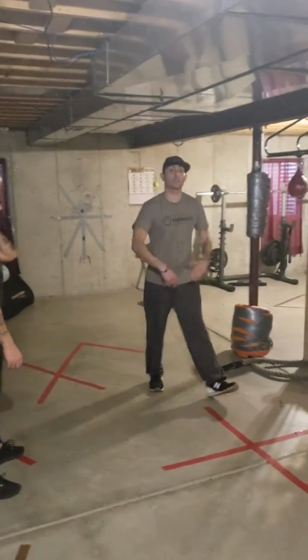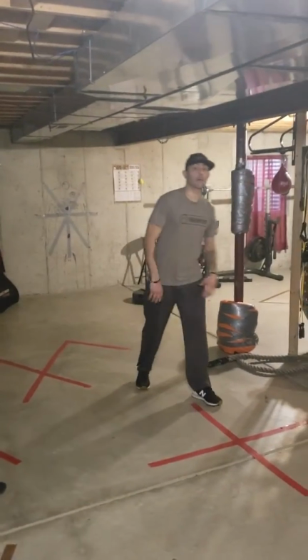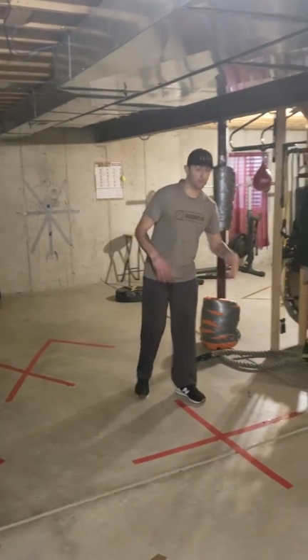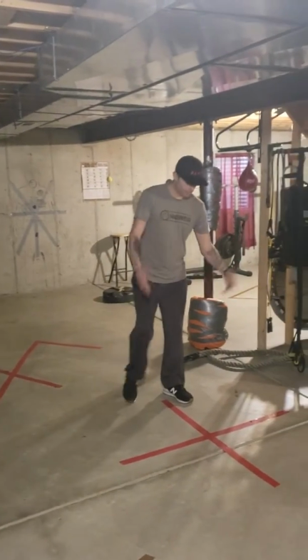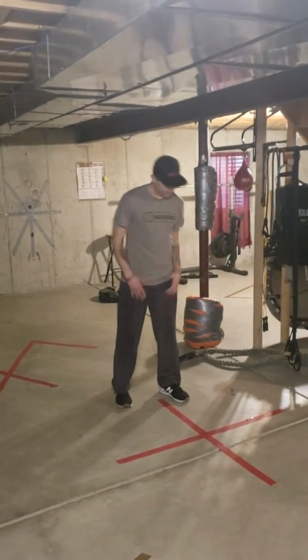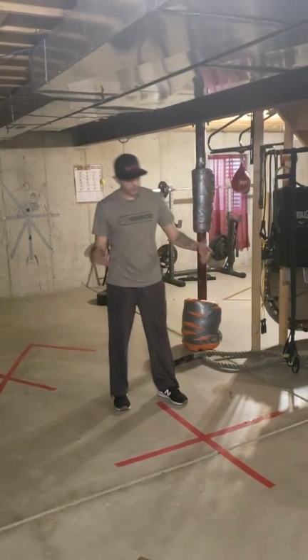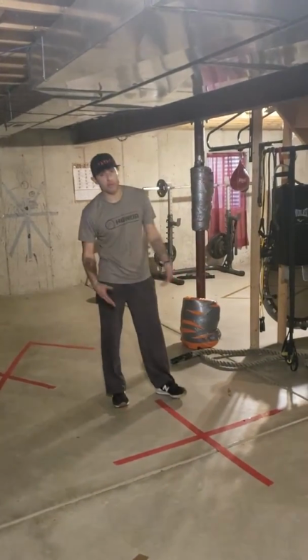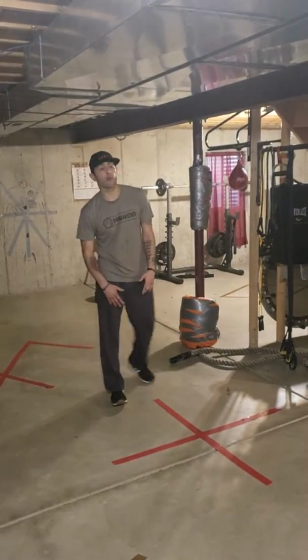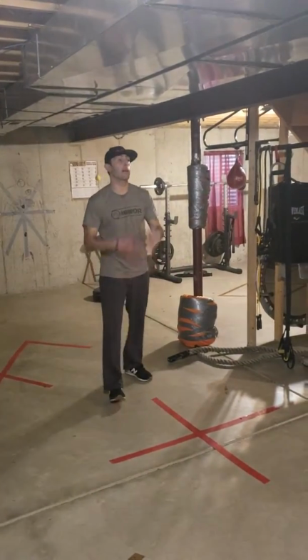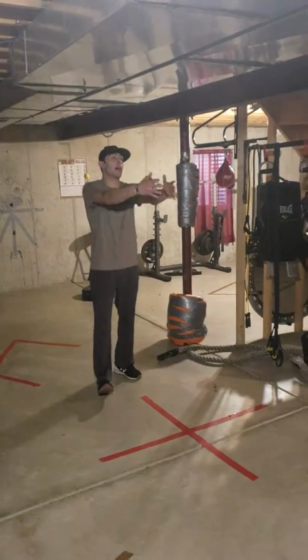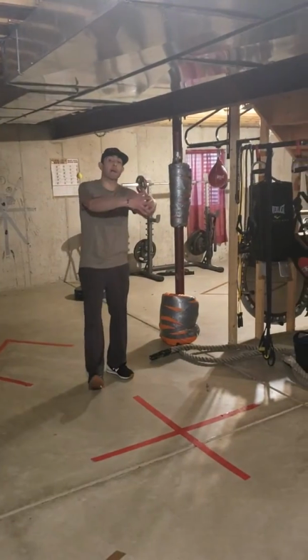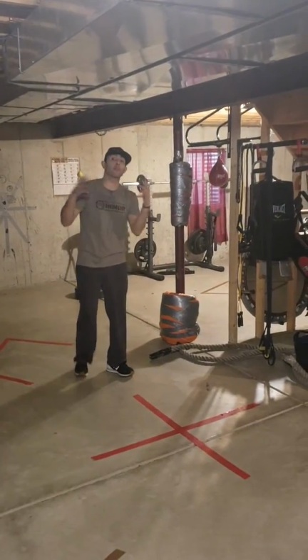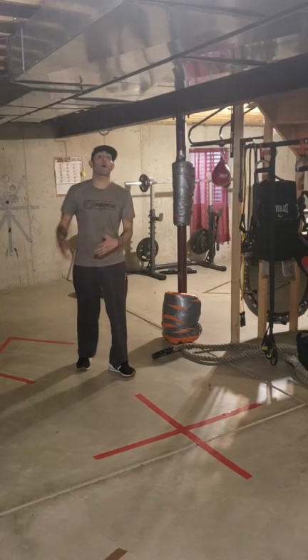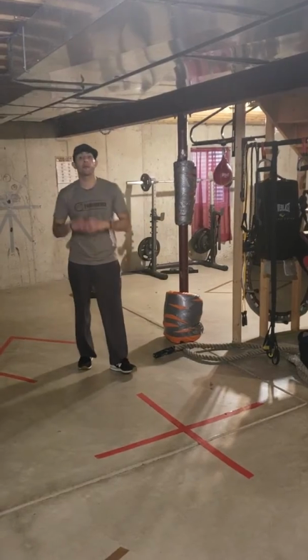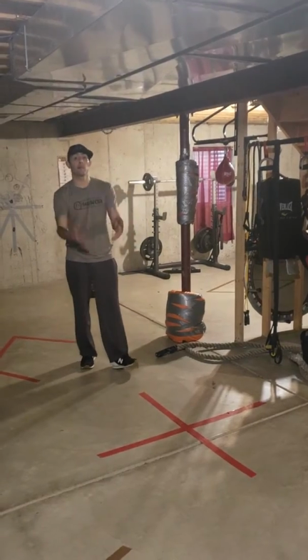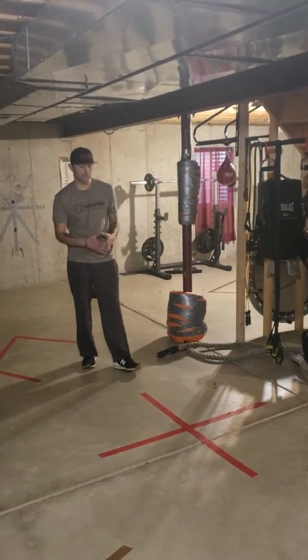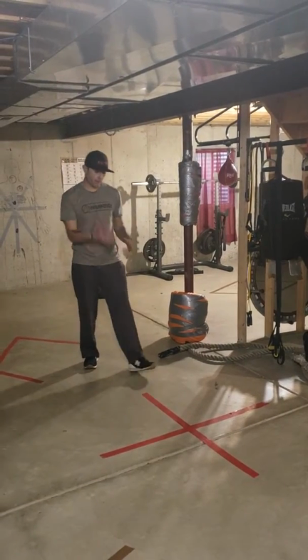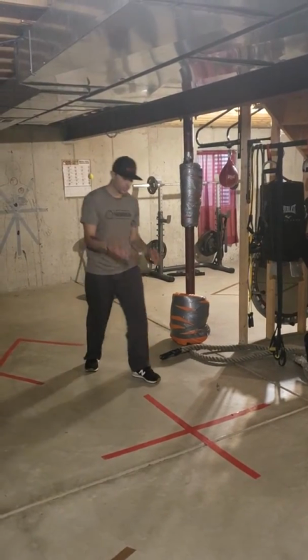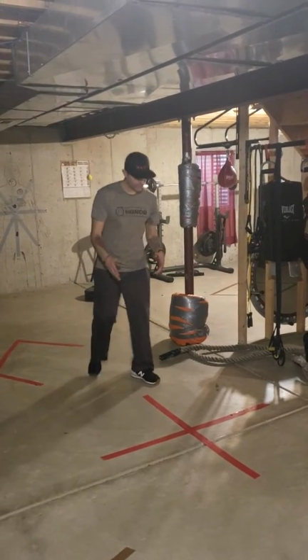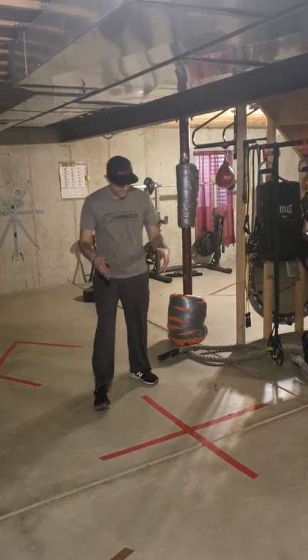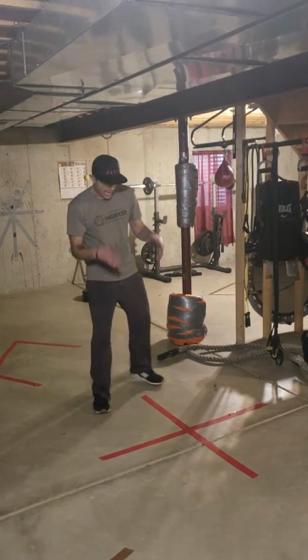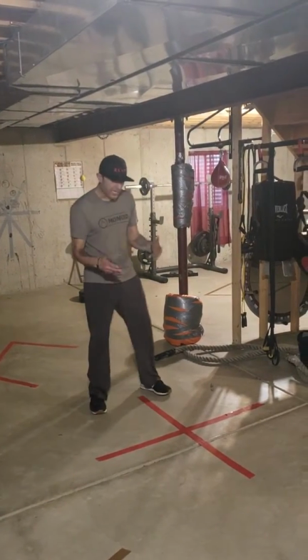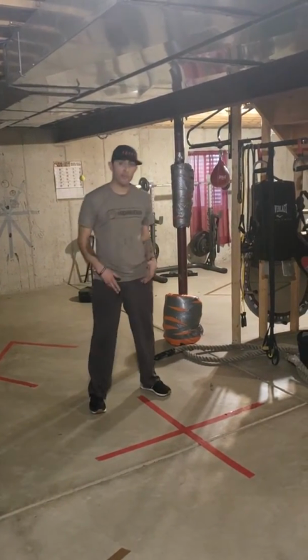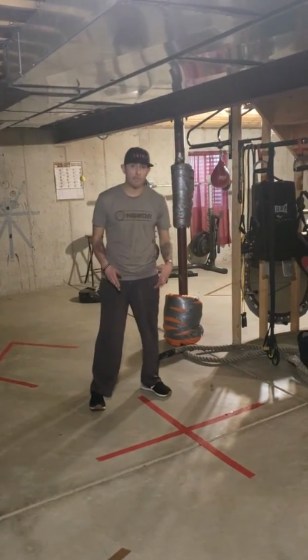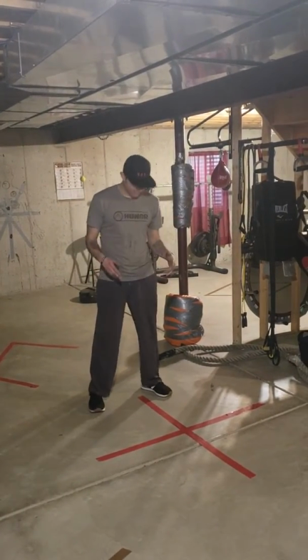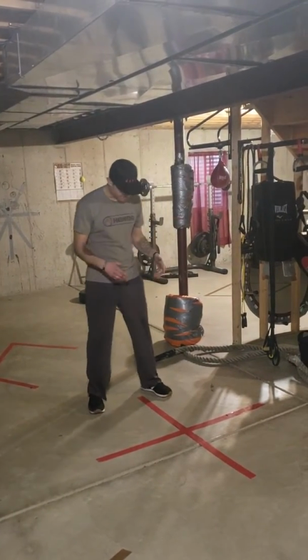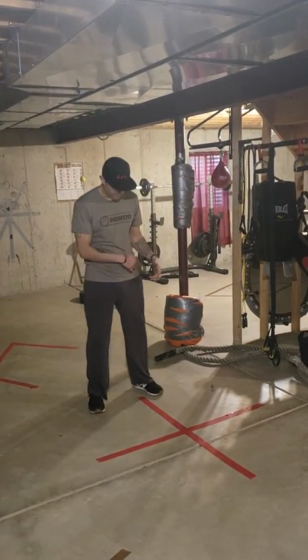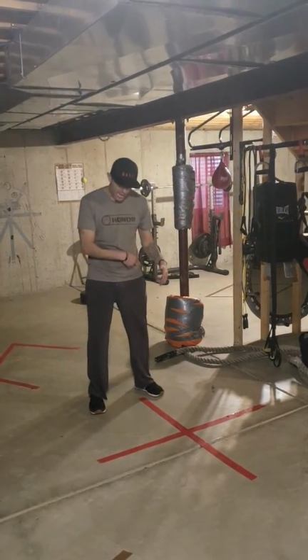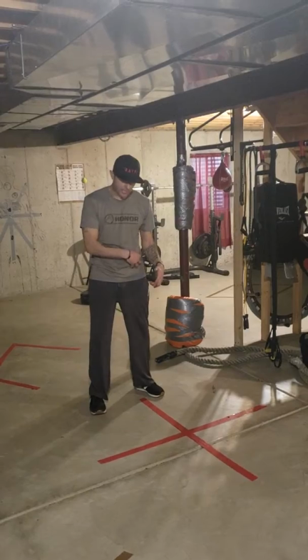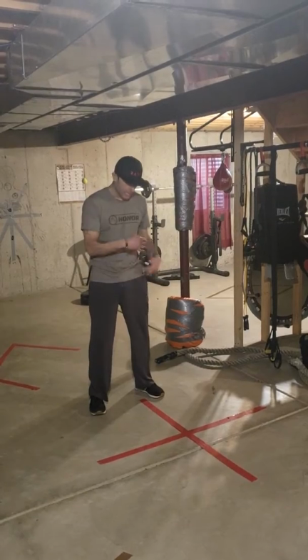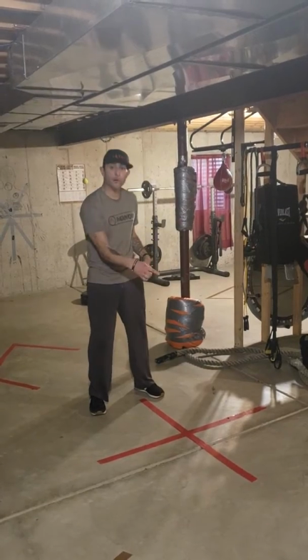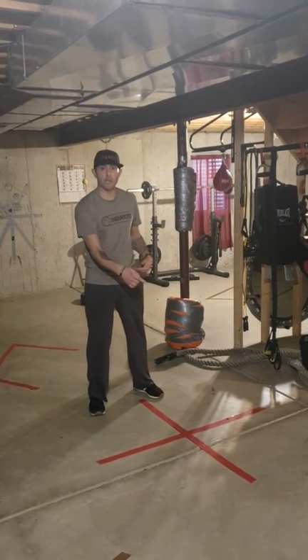What's up Knuckle Love? So here we go. Here's a little drill that I'm working on. I got my brother, his wife here, and my son, and I'm pretty much working on how to hit off a conversation stance and pretty much adding a front step.